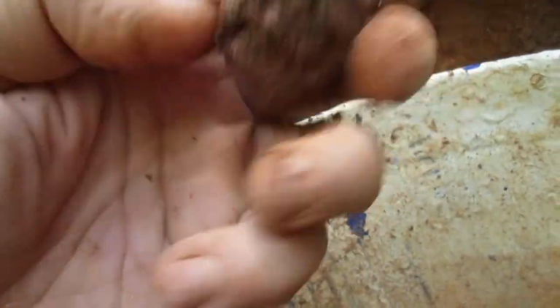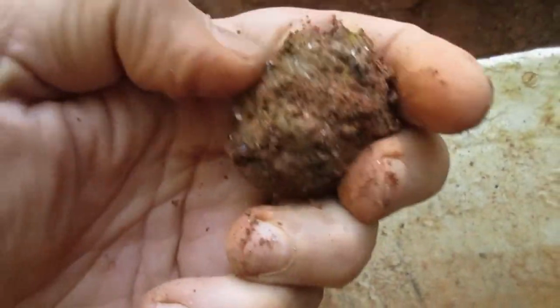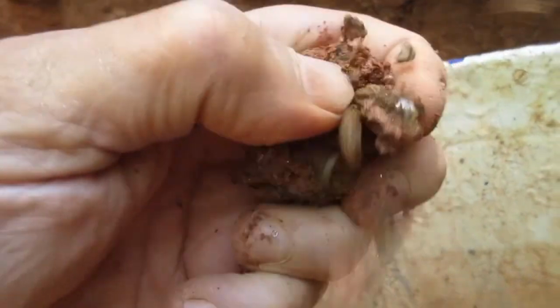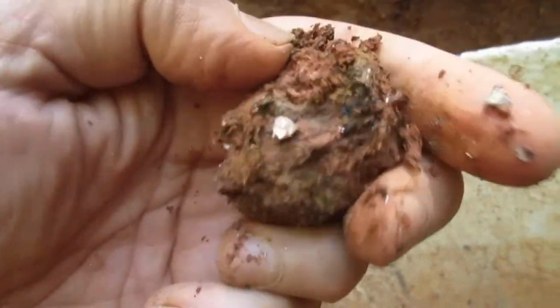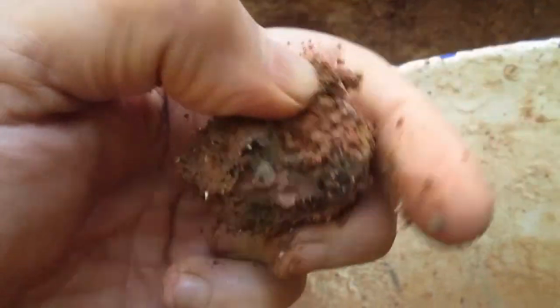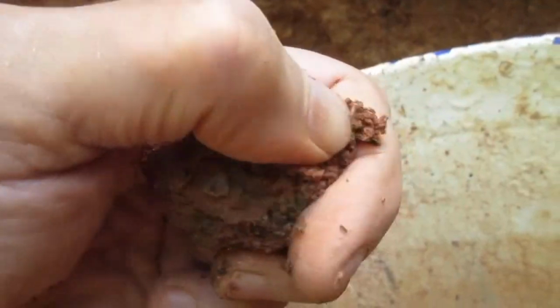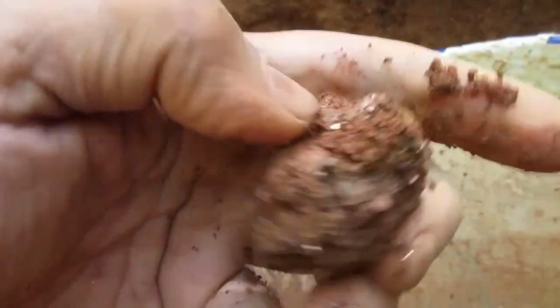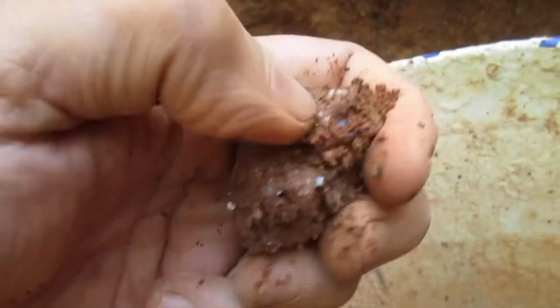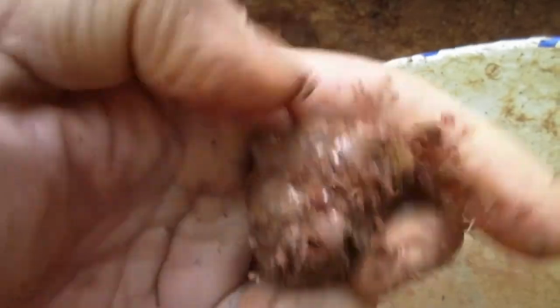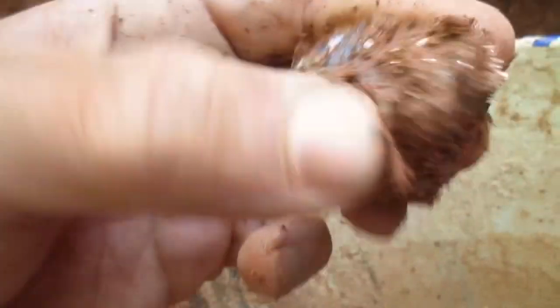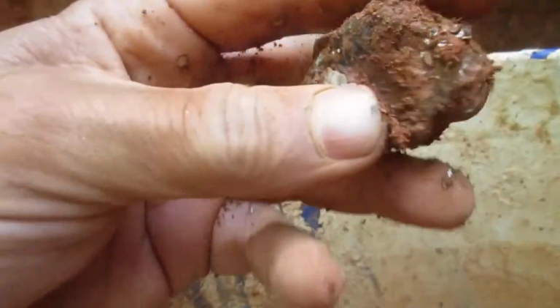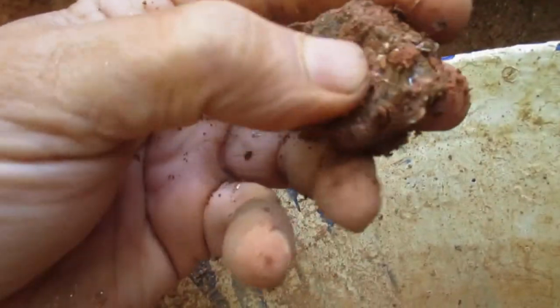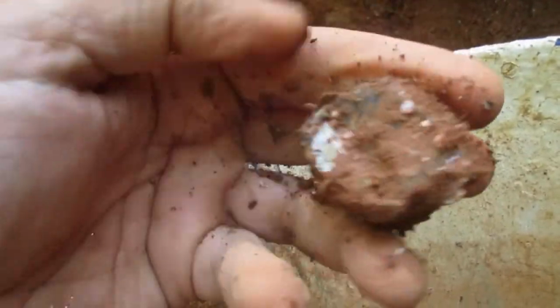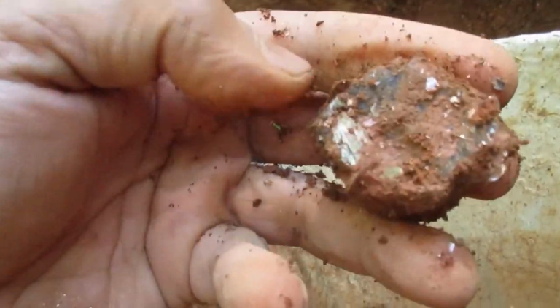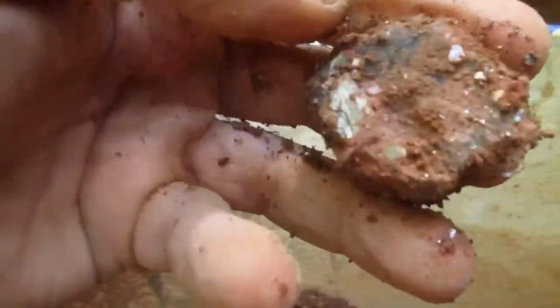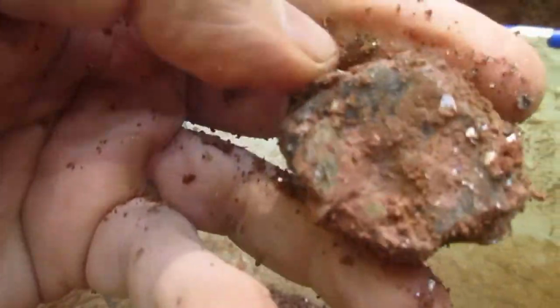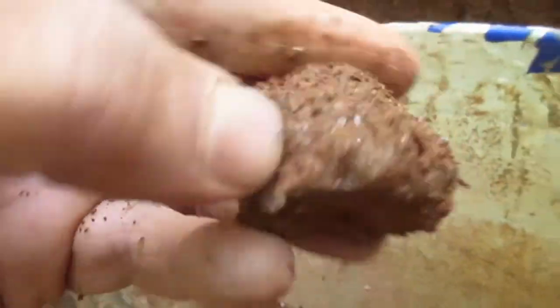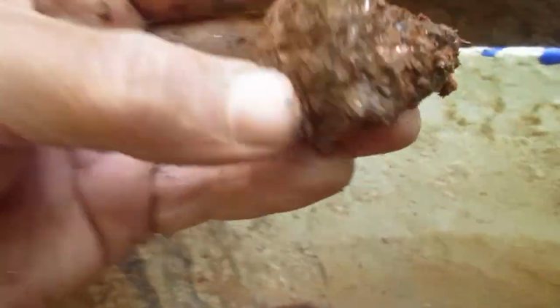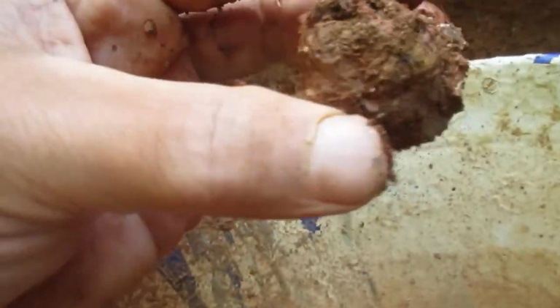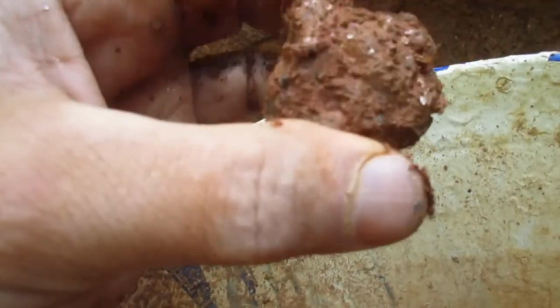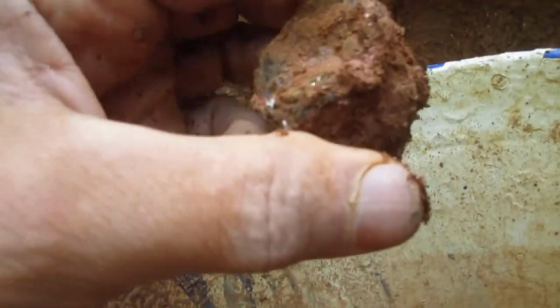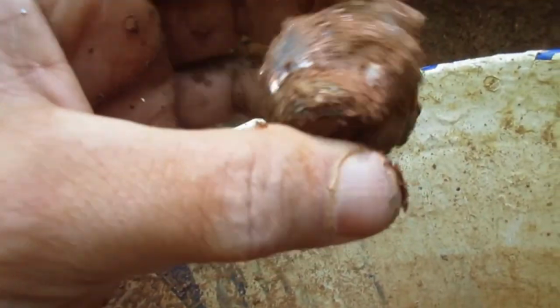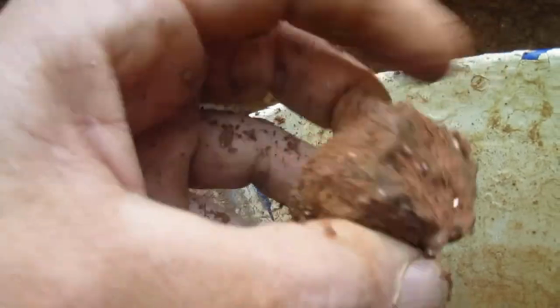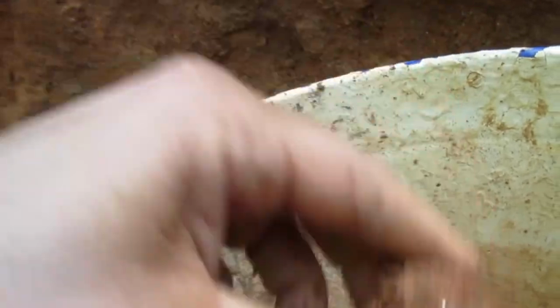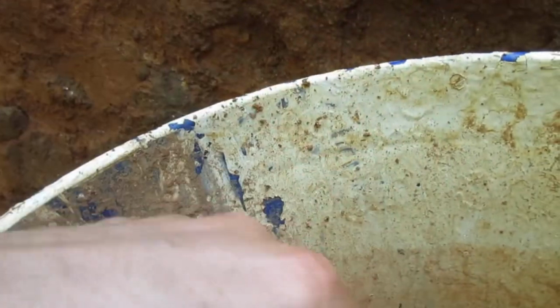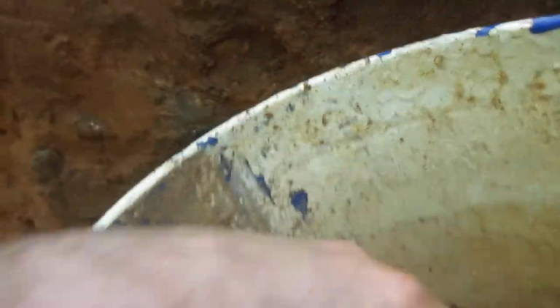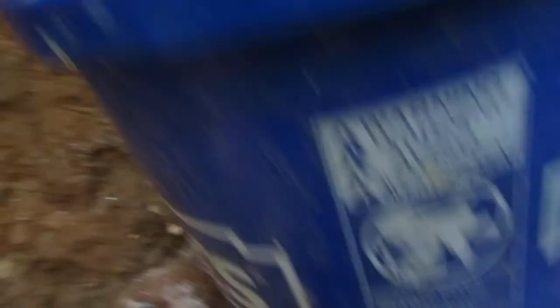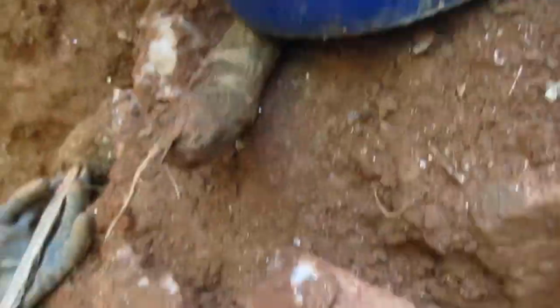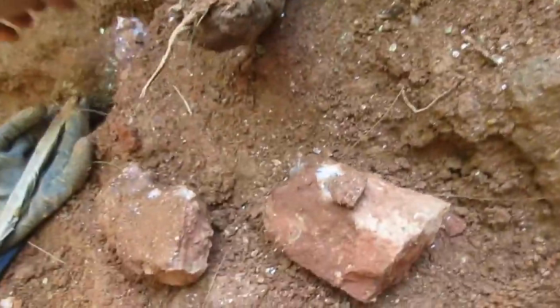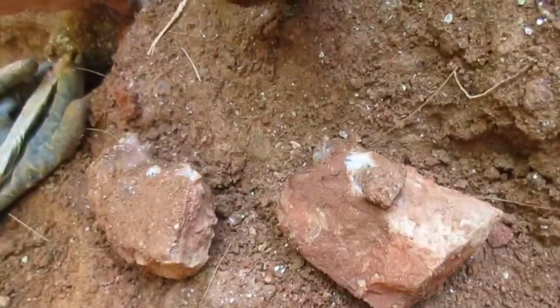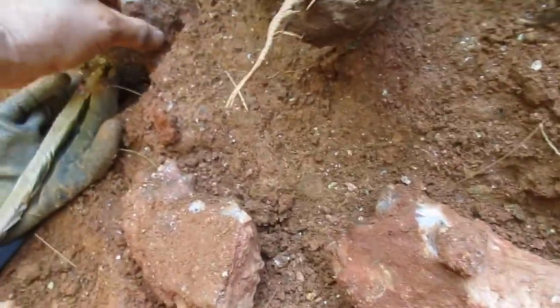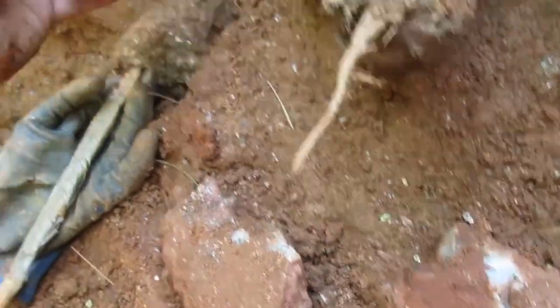Yeah, it looks like it's just — there's quartz underneath it, and I can see it right there, but it's just too muddy right at this particular point. But I'll keep going.